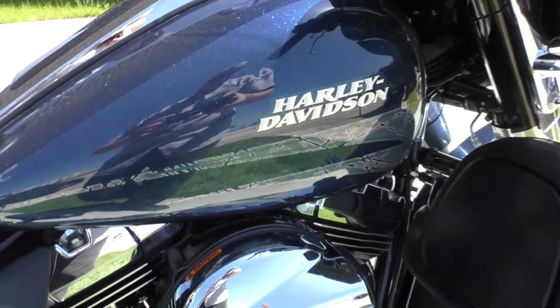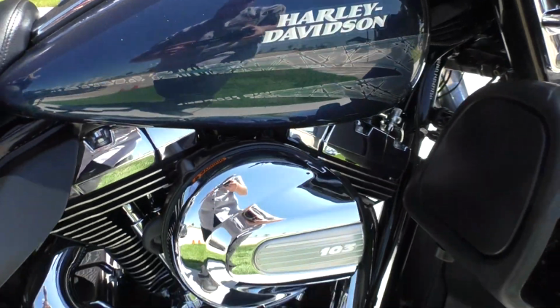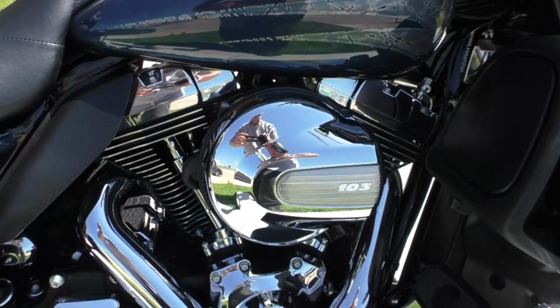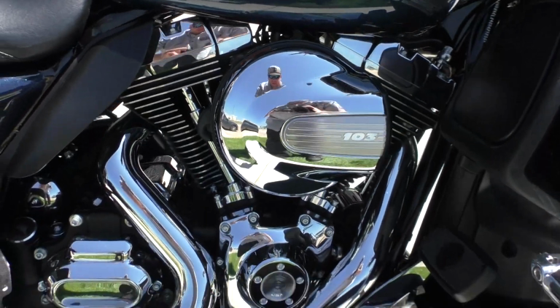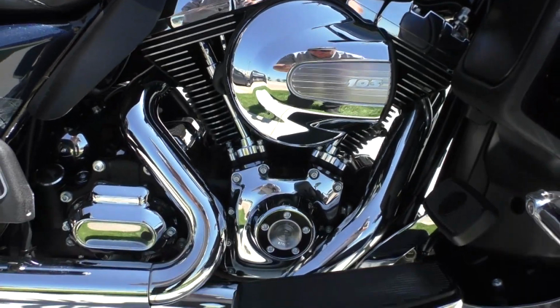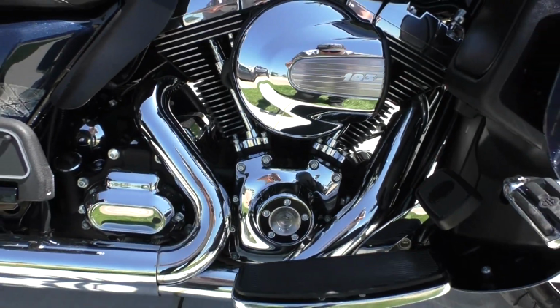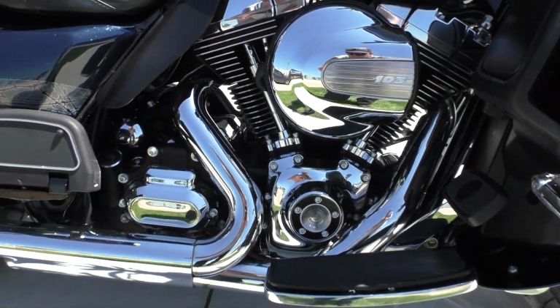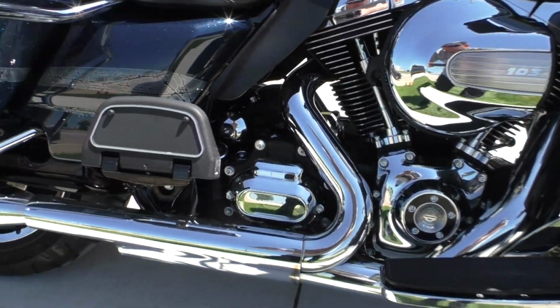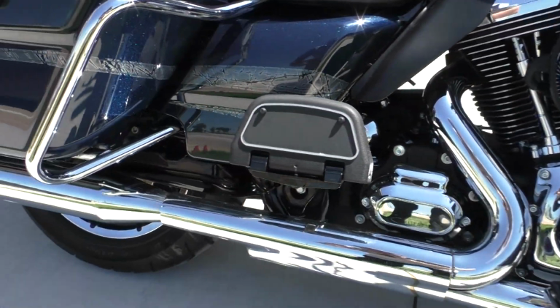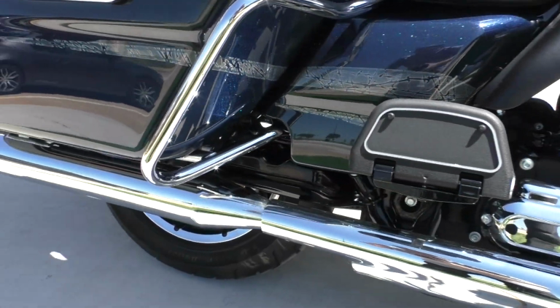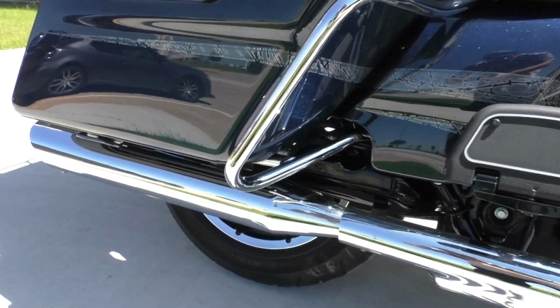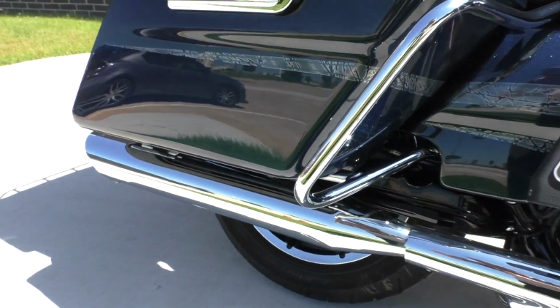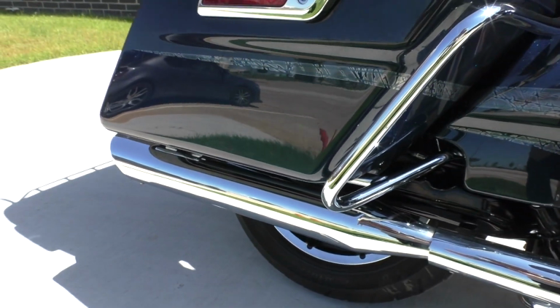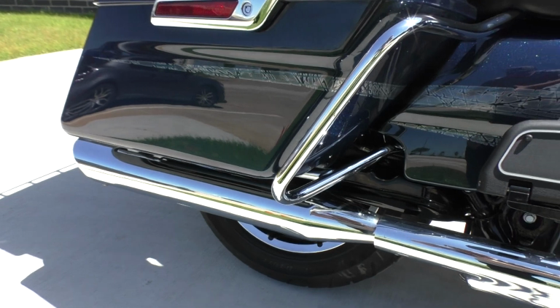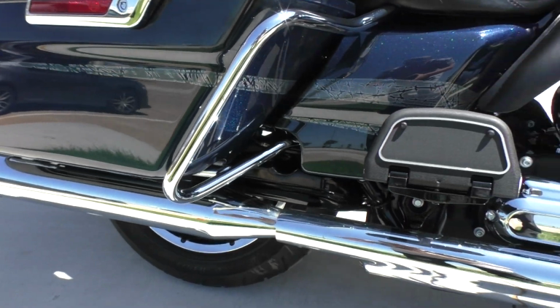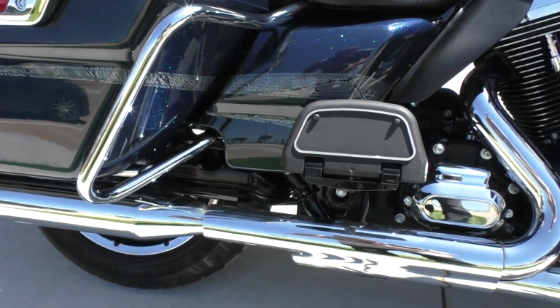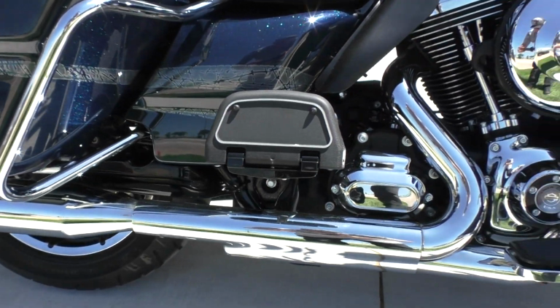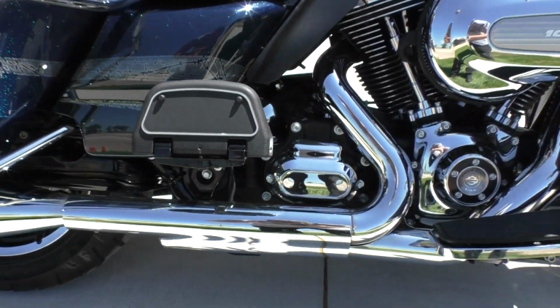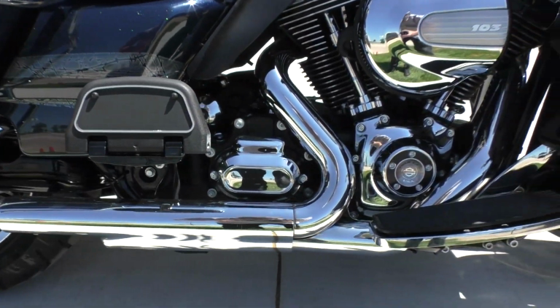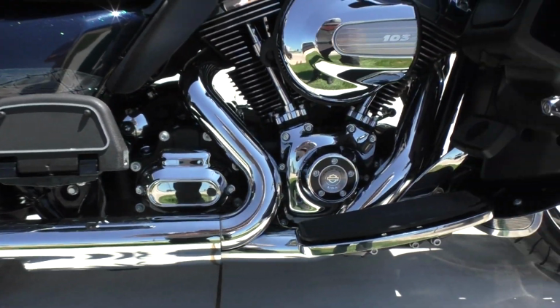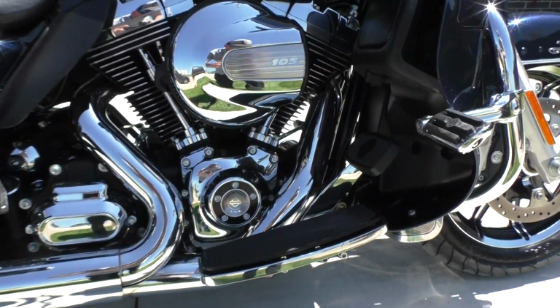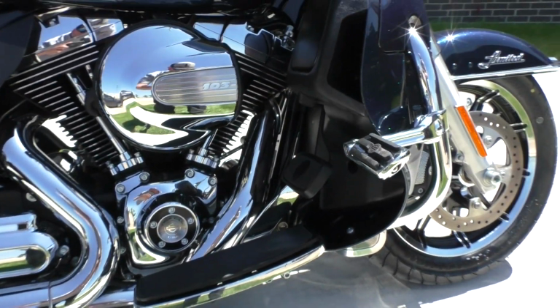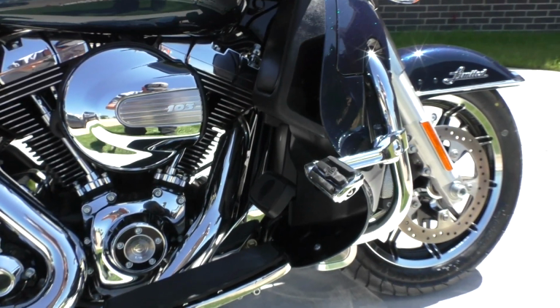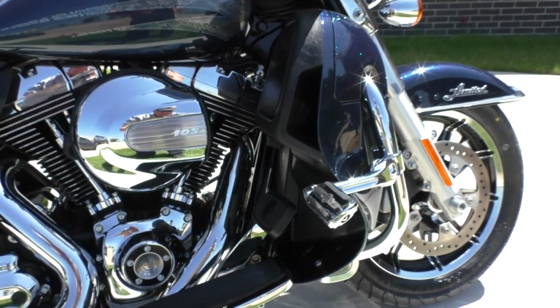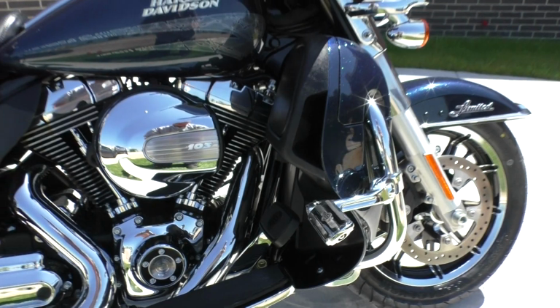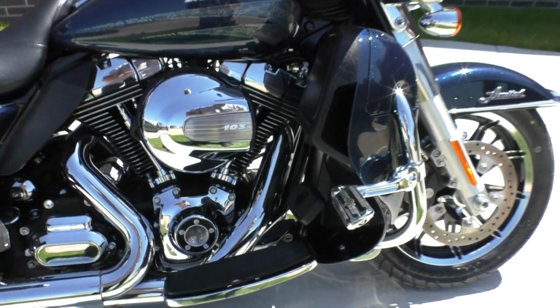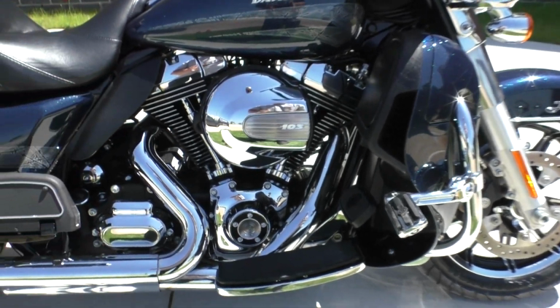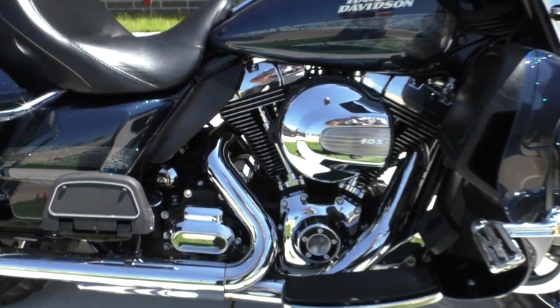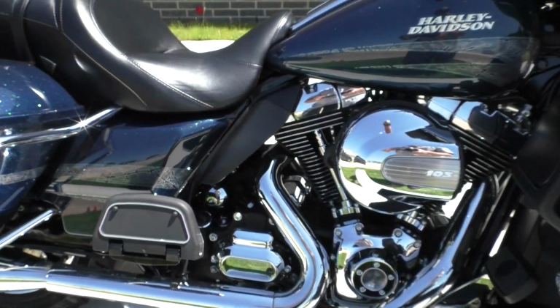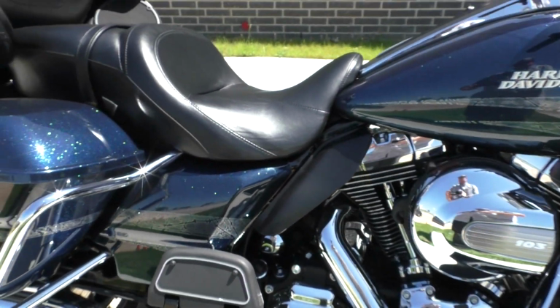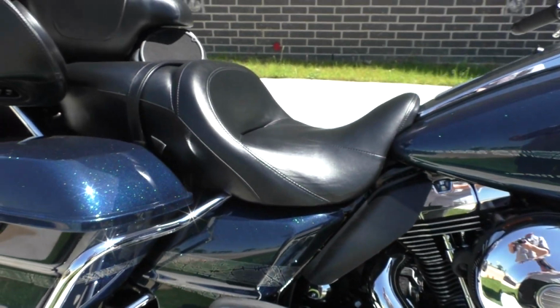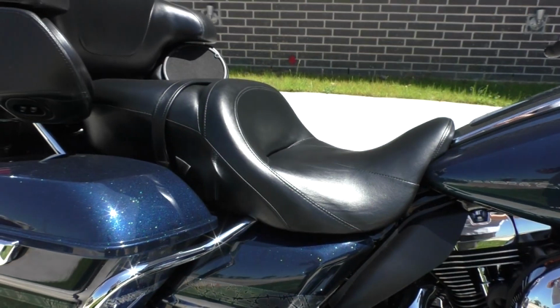It's got a 103 inch fuel-injected twin cam with a six-speed transmission, Vance and Hines slip-ons, floorboards for both the passenger and the driver, liquid-cooled heads, highway pegs installed, and heat shields.